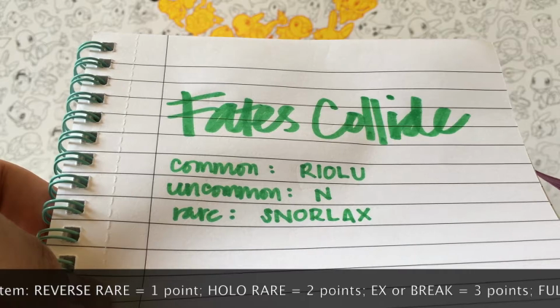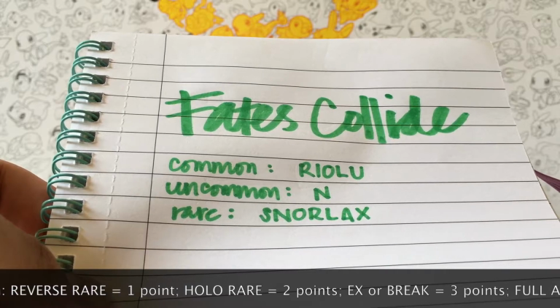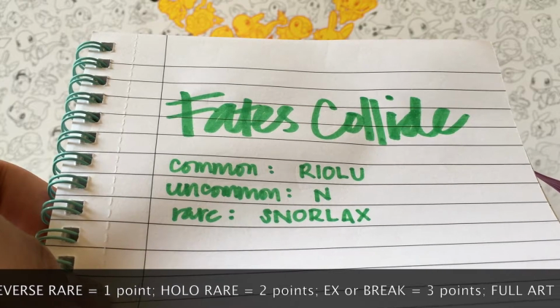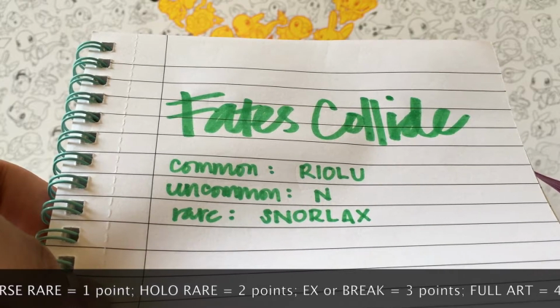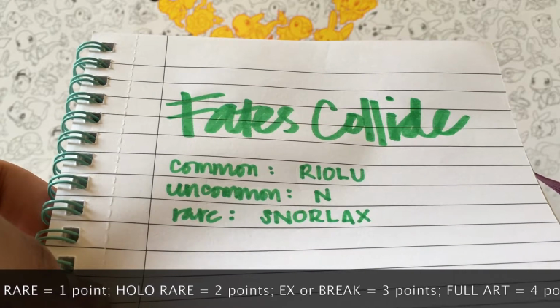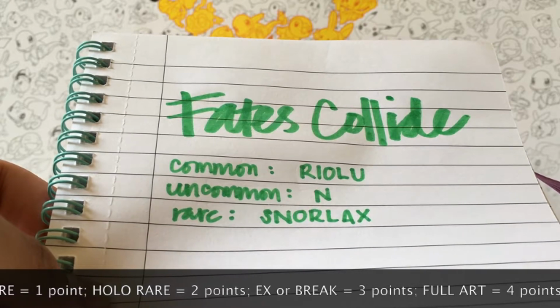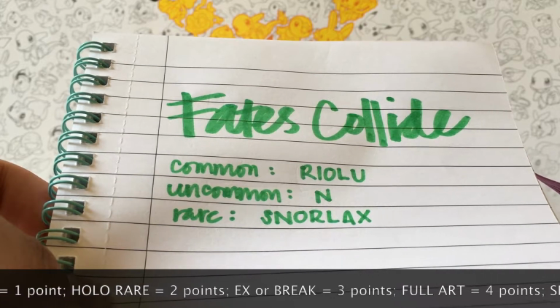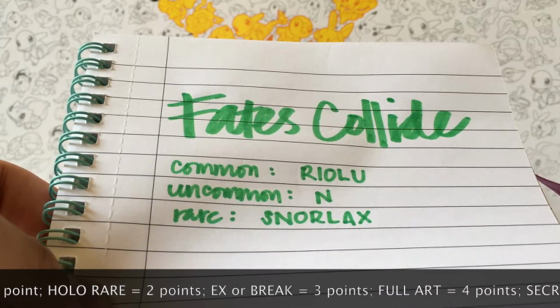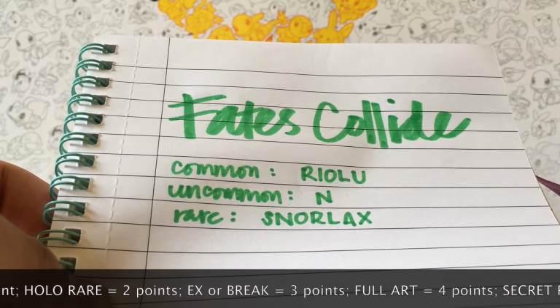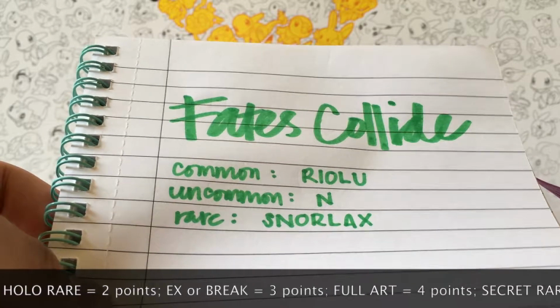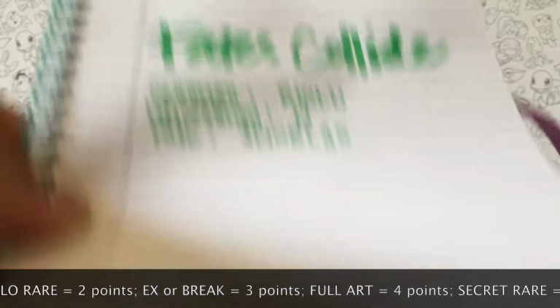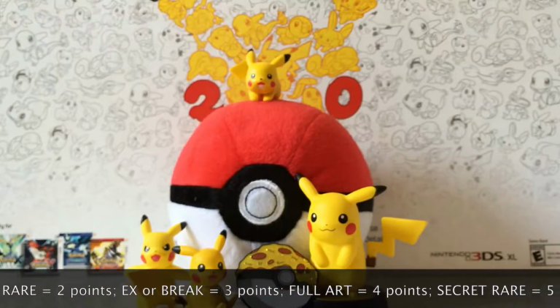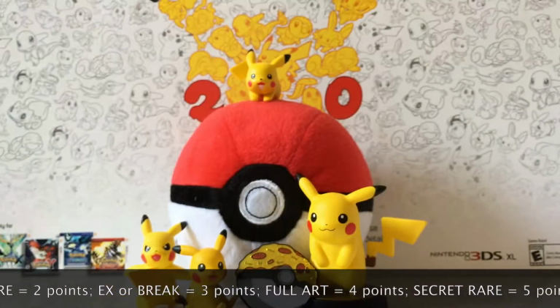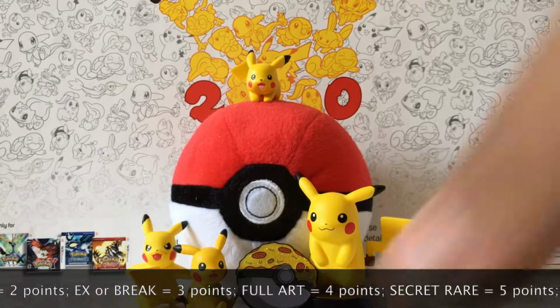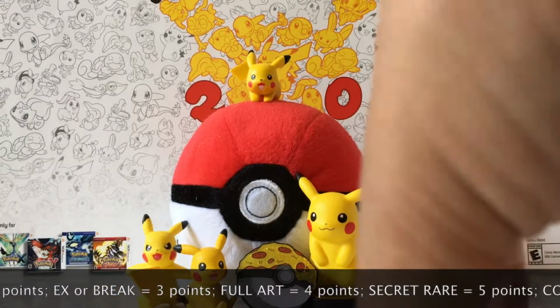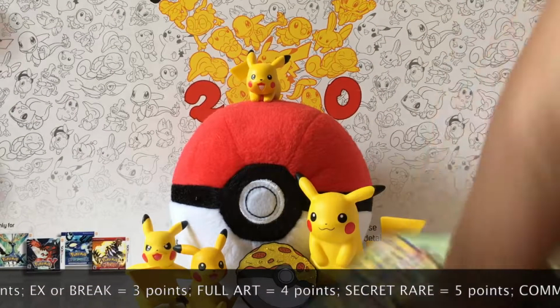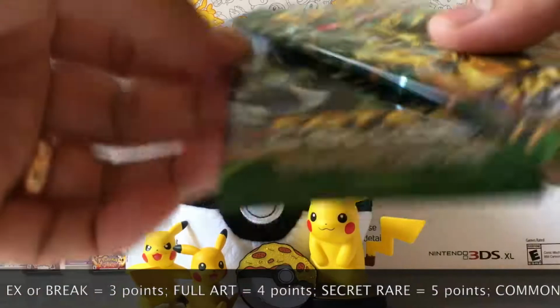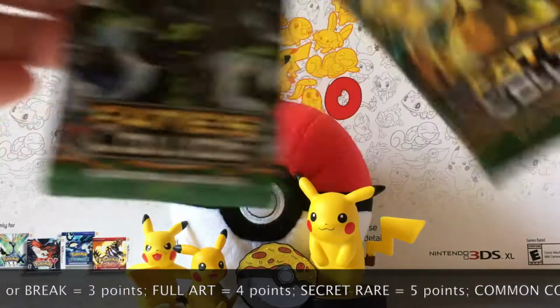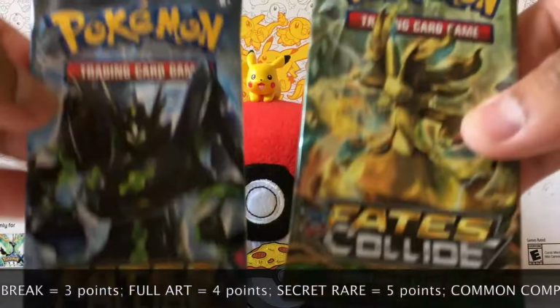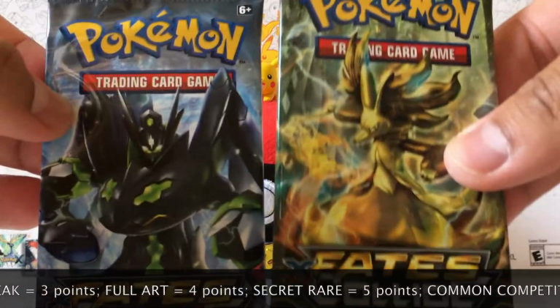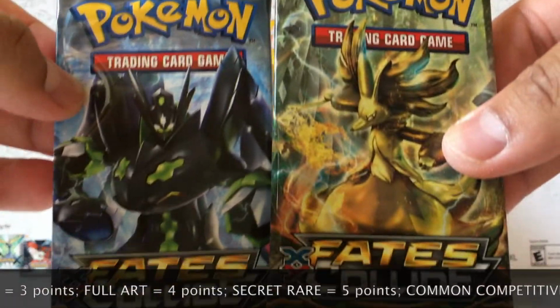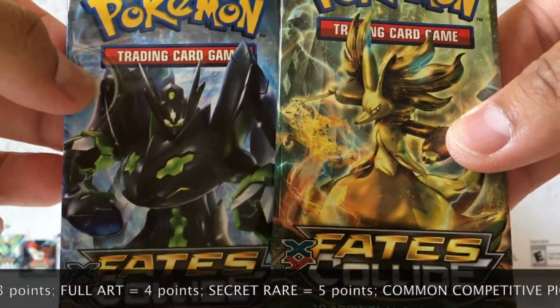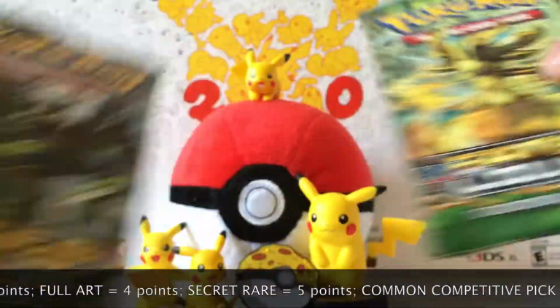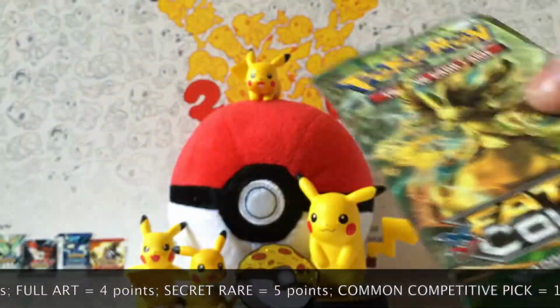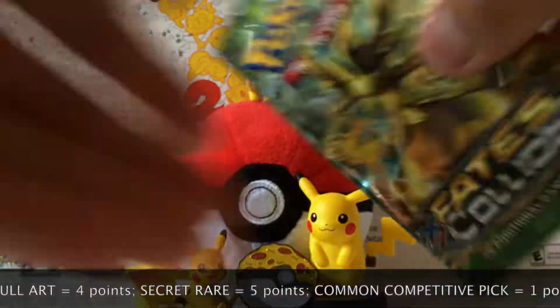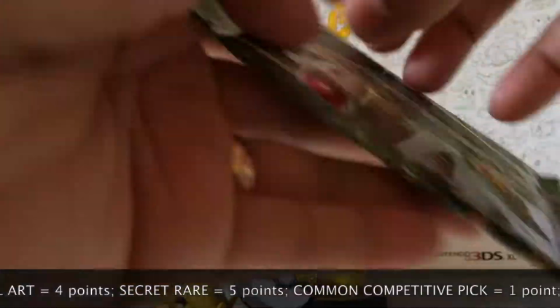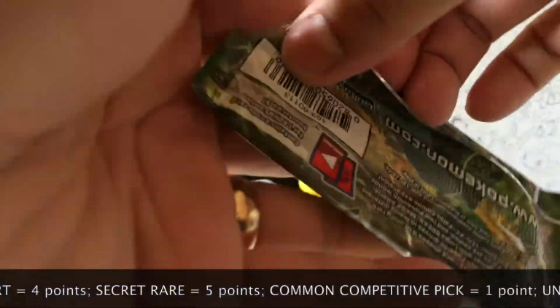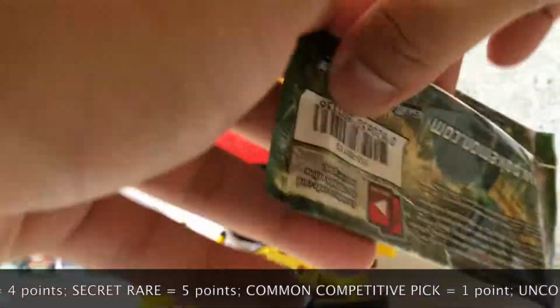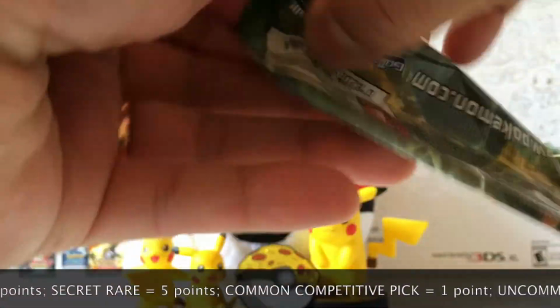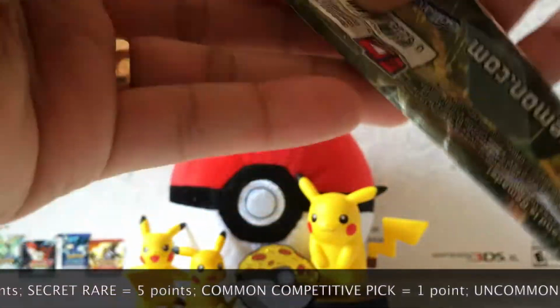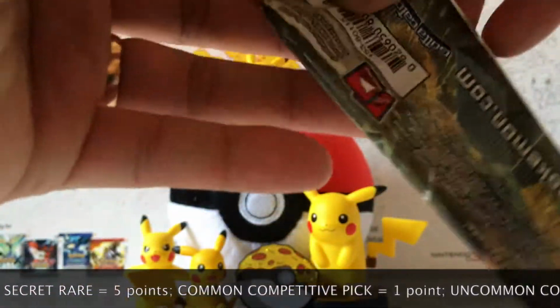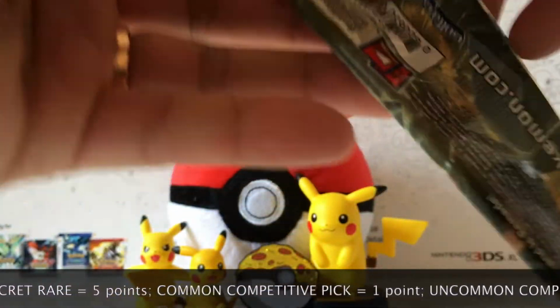My picks are Riolu, N, and Snorlax is the rare. So hopefully we get something out of these two packs. We'll start off with the Delphox.